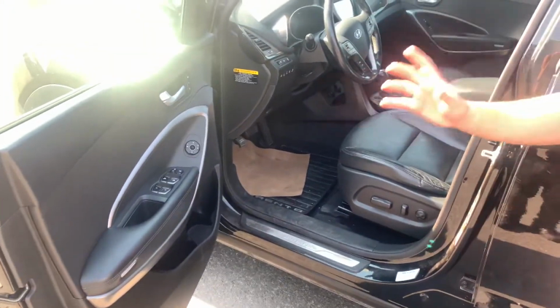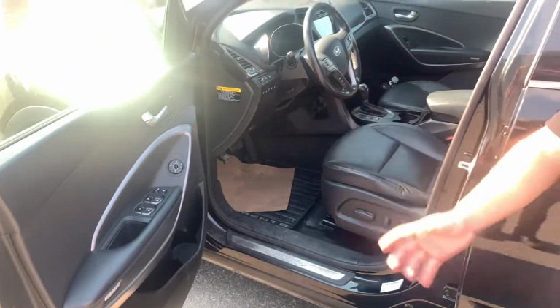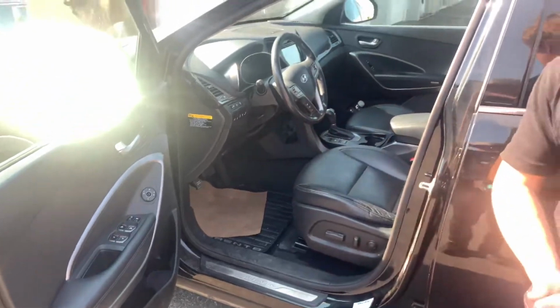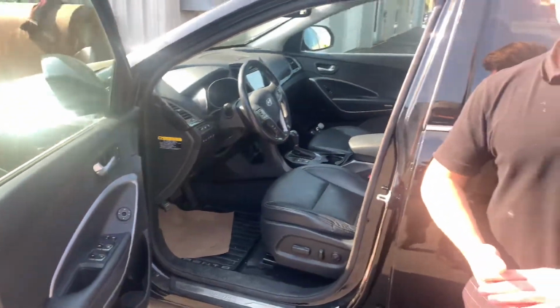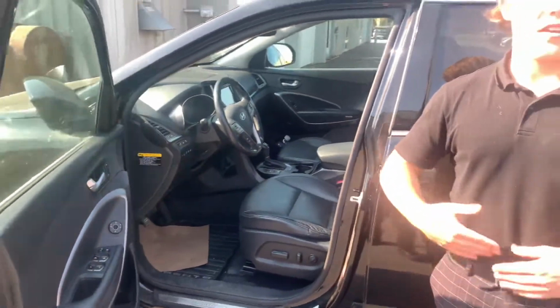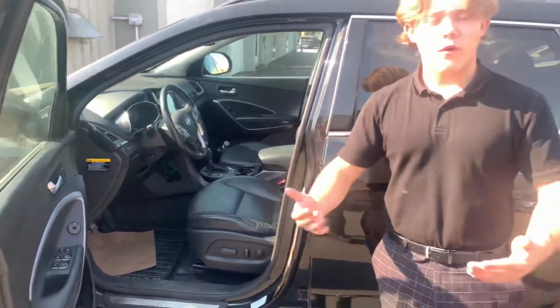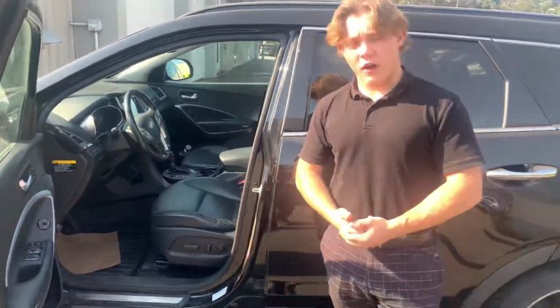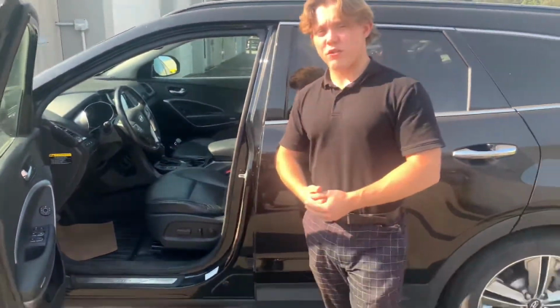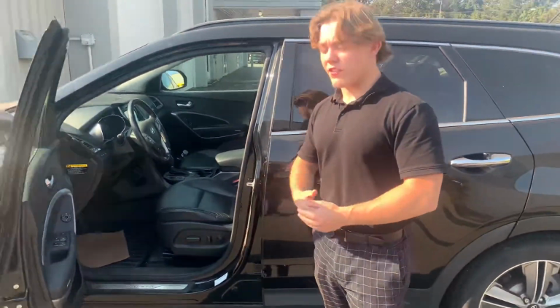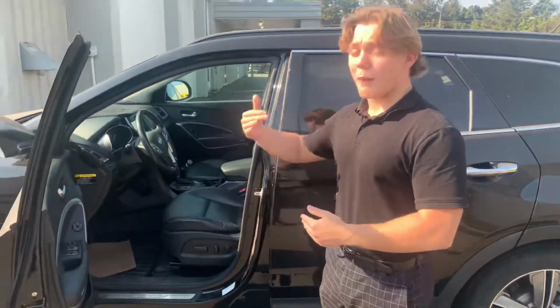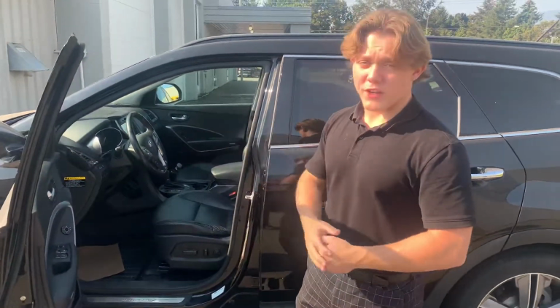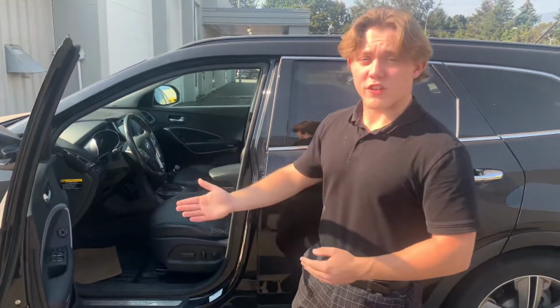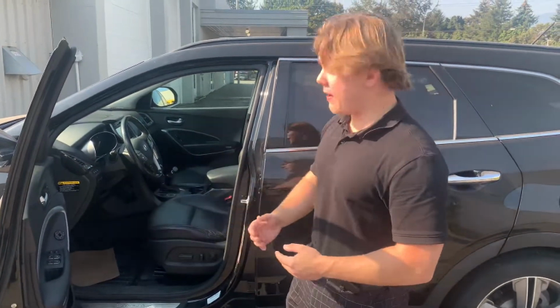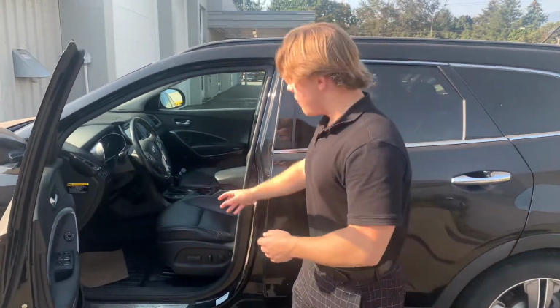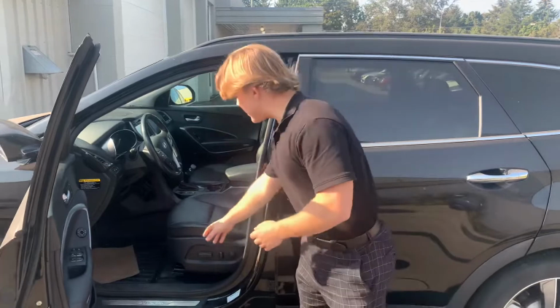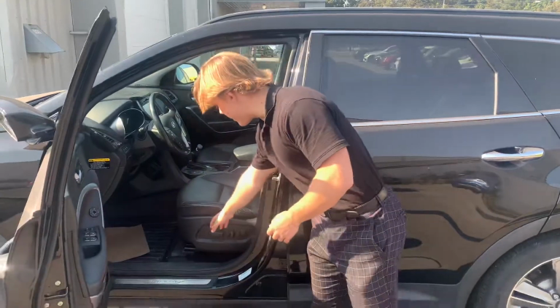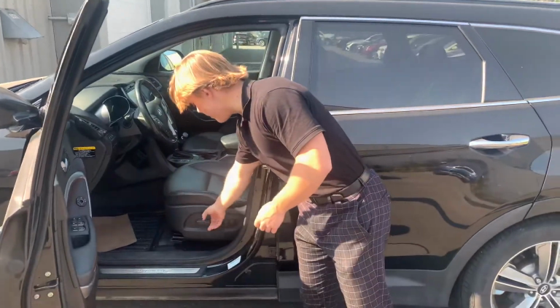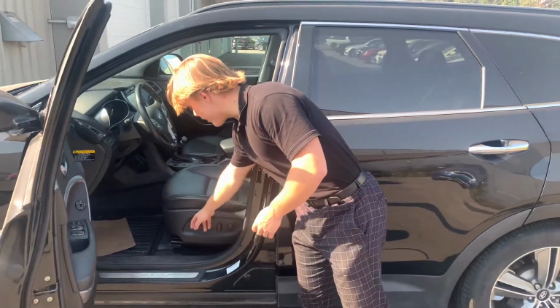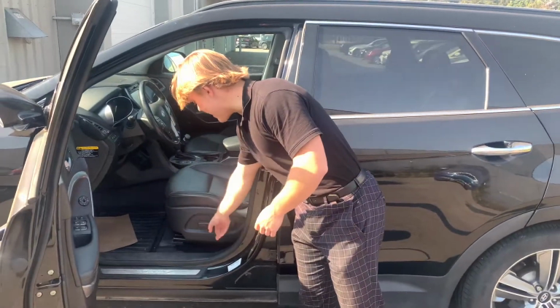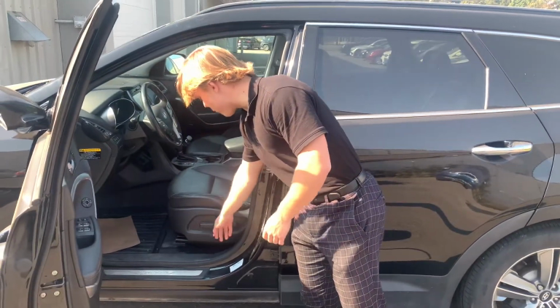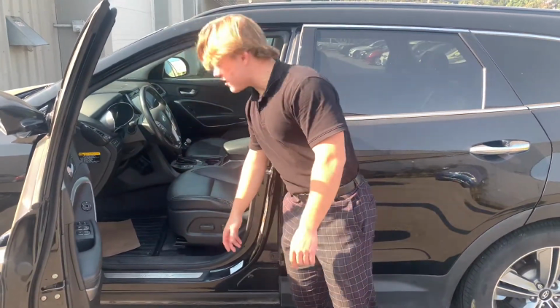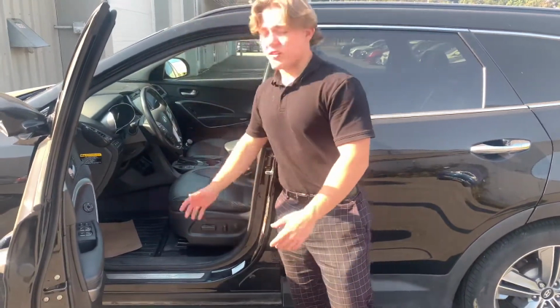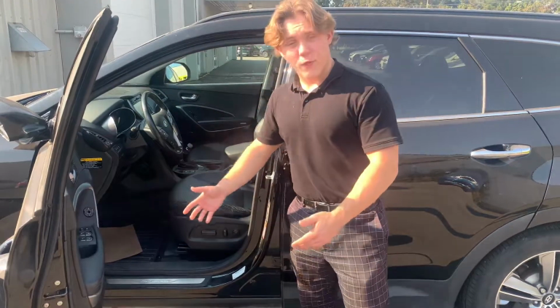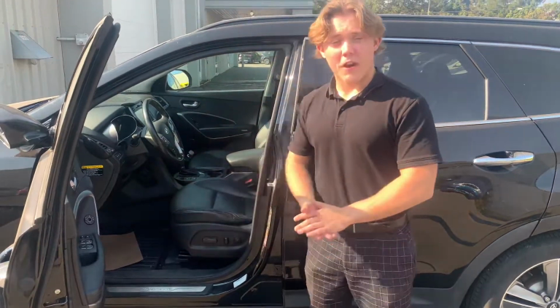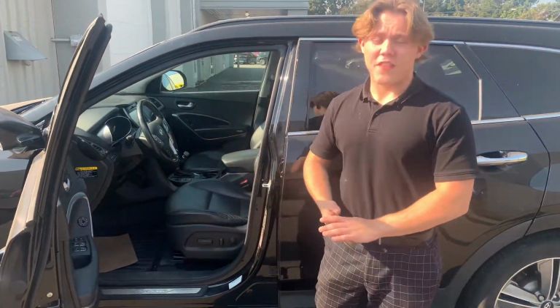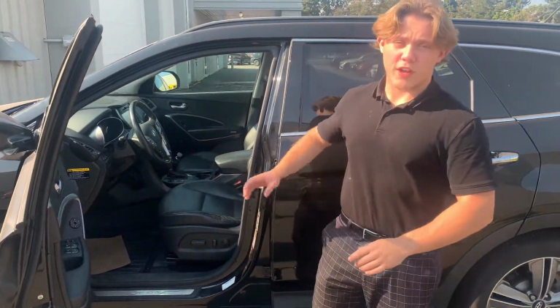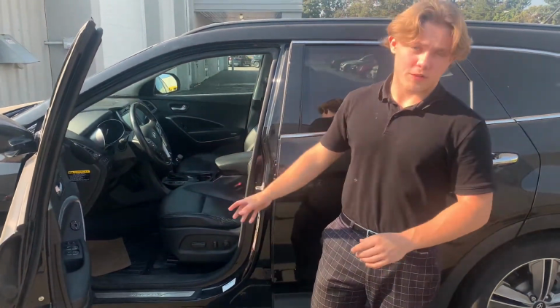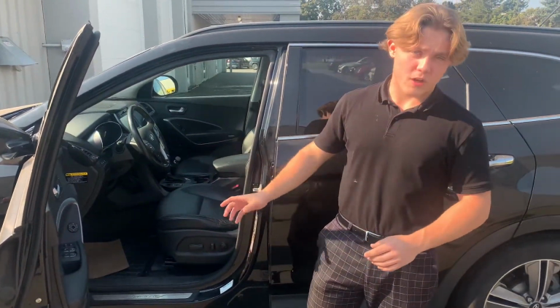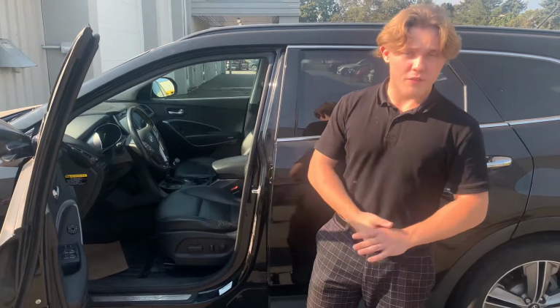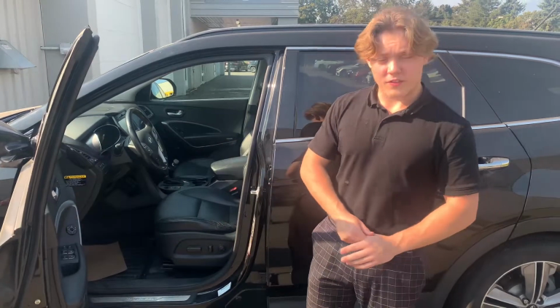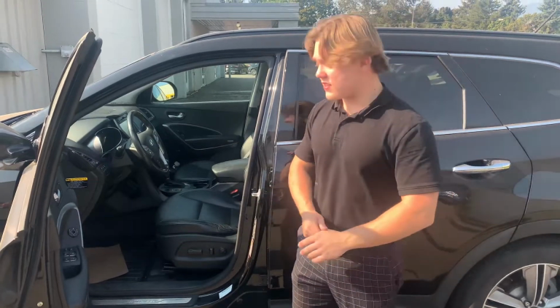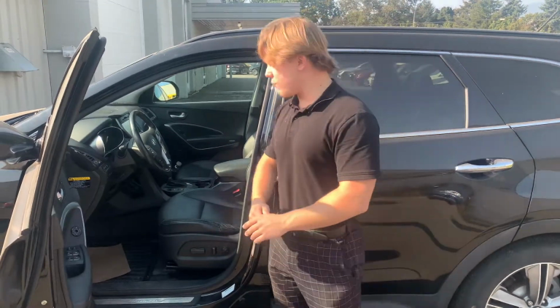Infinity sound system — being this is the fully loaded option you are gonna get those upgraded features such as that. Power seats right here, they're gonna adjust ten different ways, and then you will get your lumbar support on the side of the seat there as well.